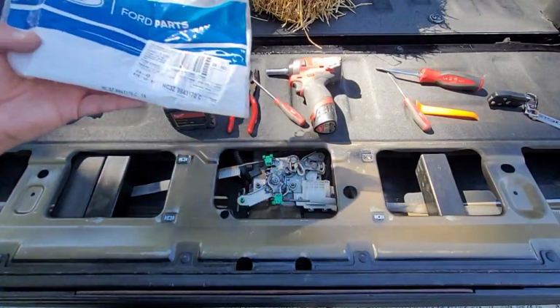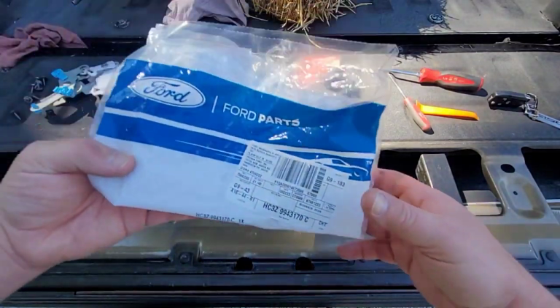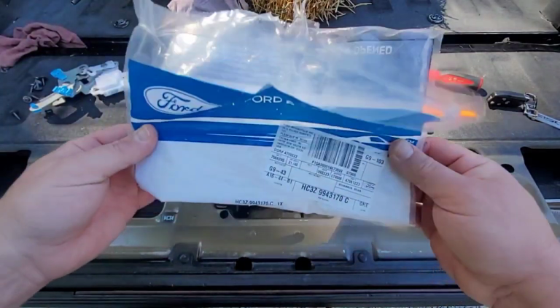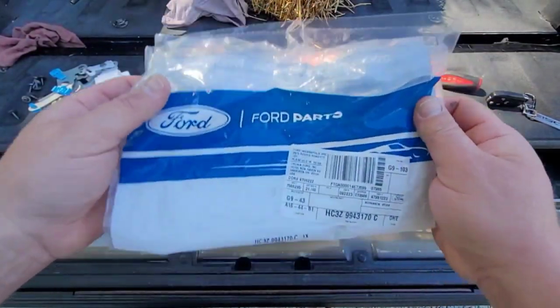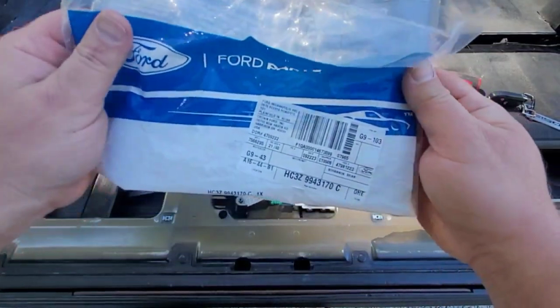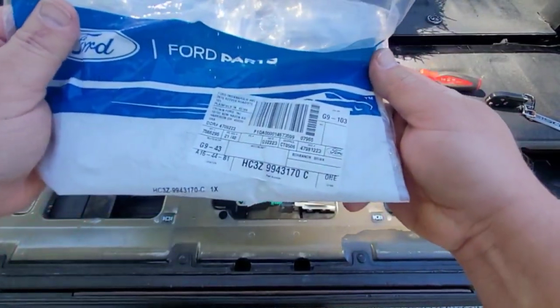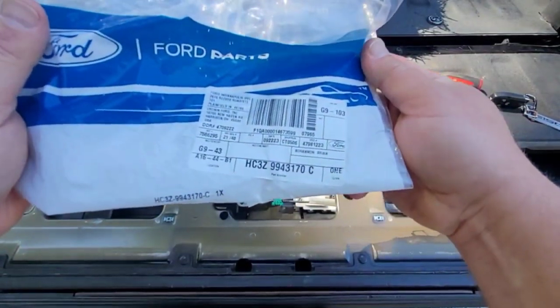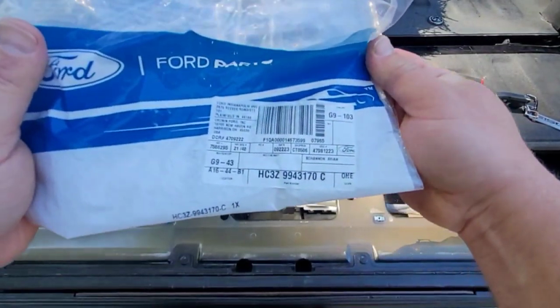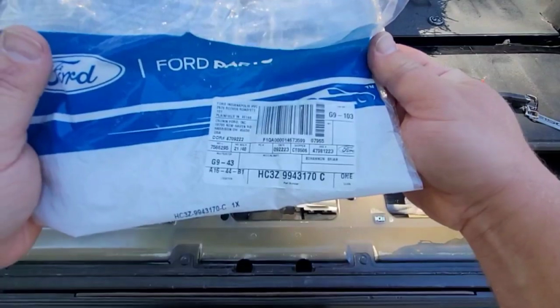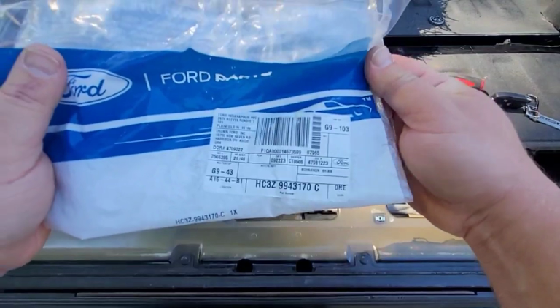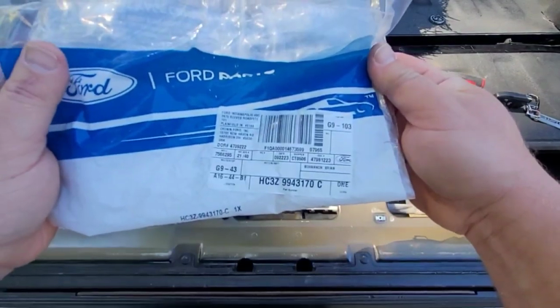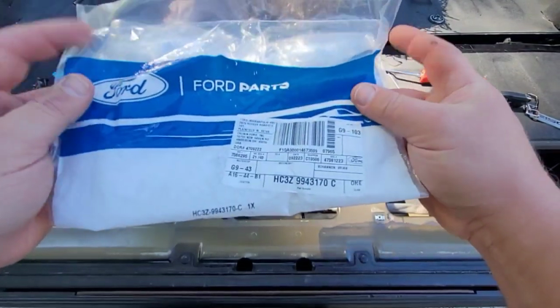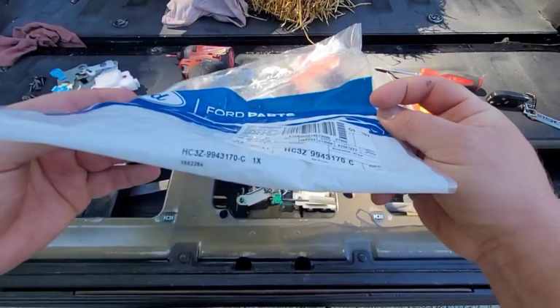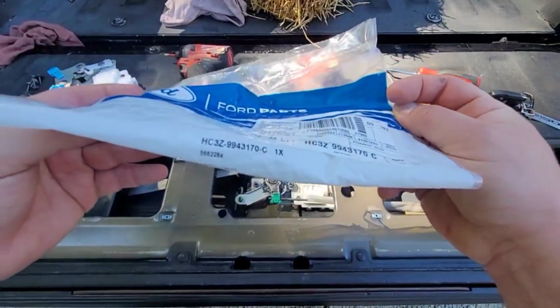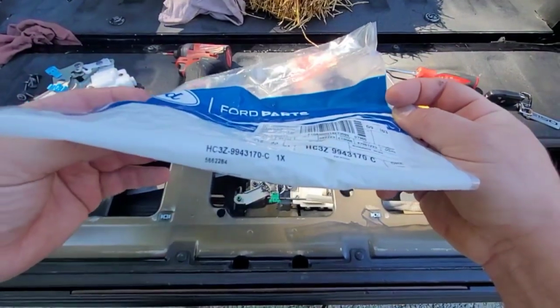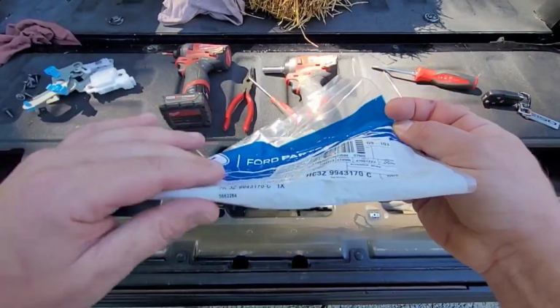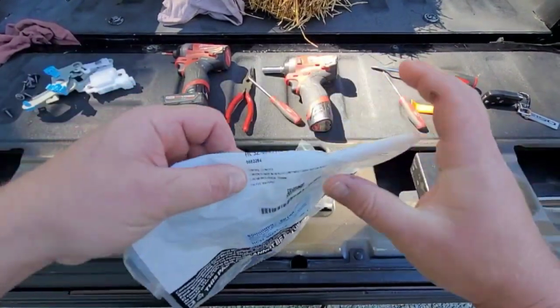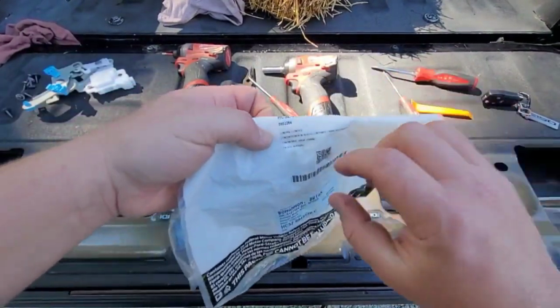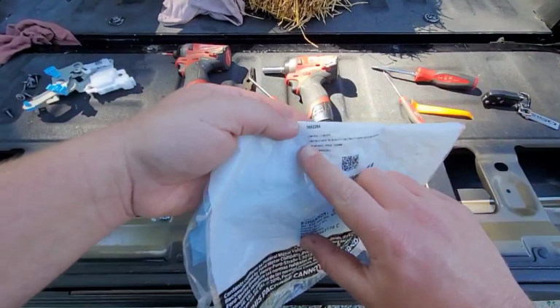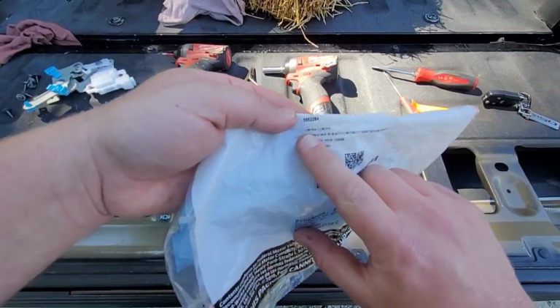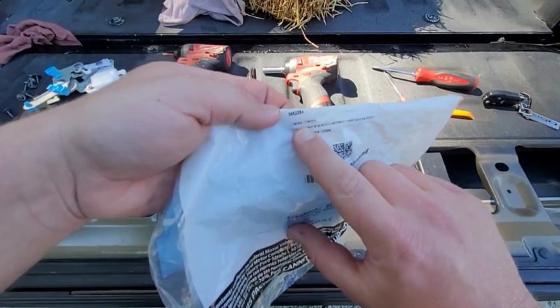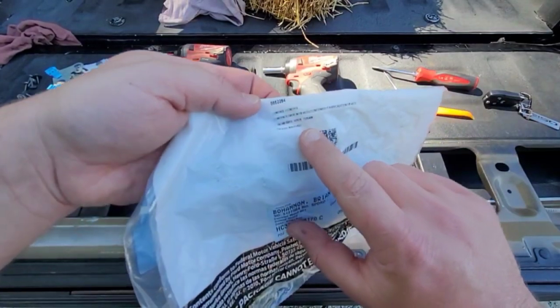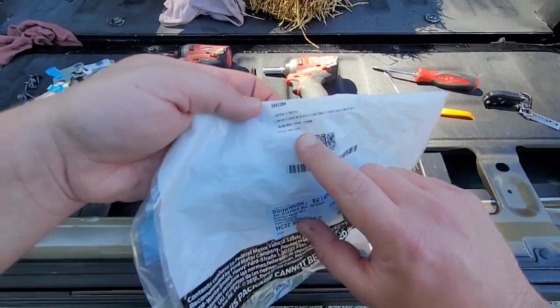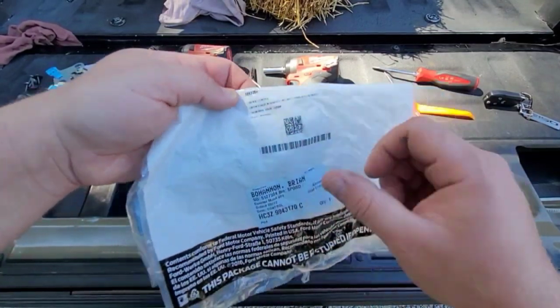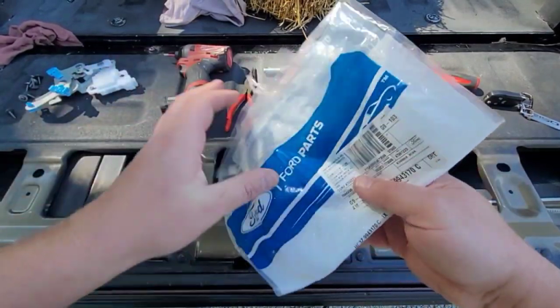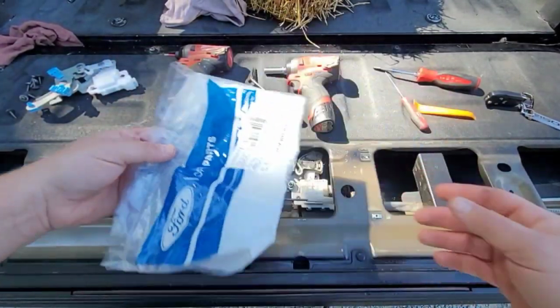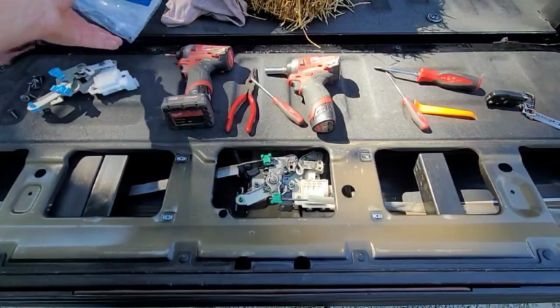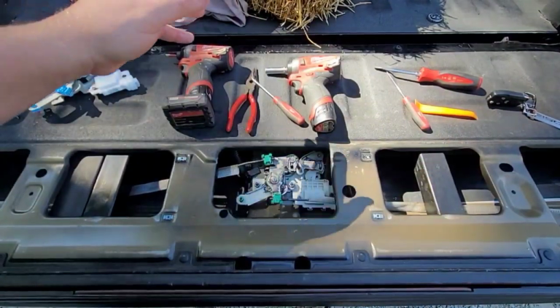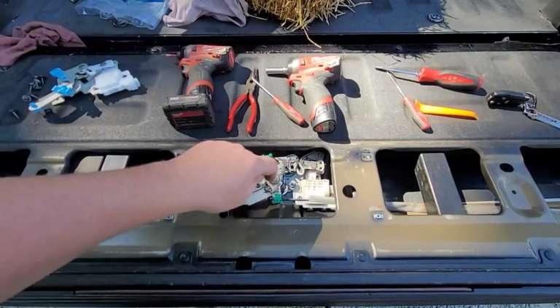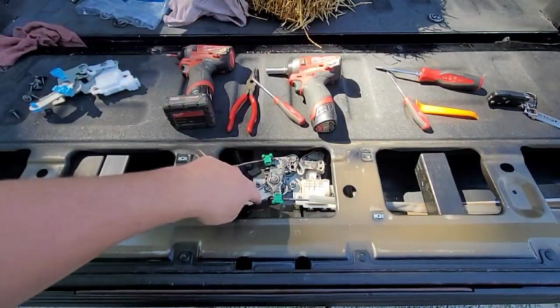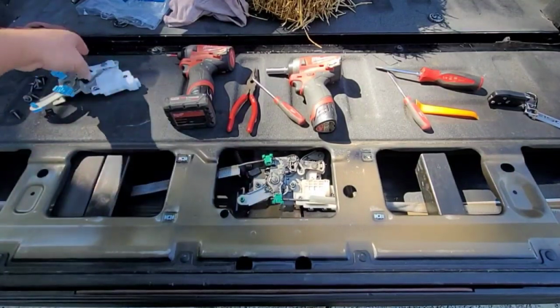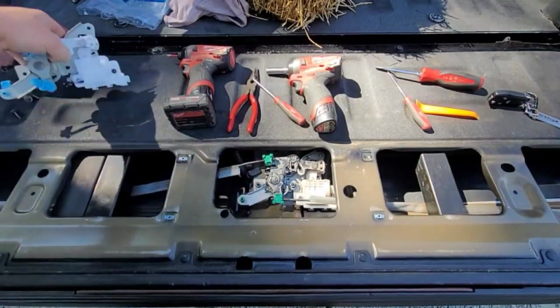Here is the part number - I'll put a link in the description as well, but if you want to pause it you can see the part number there. There are a few of them on there. It just says 'control' - it doesn't actually say what it is - but we're going to be replacing this.